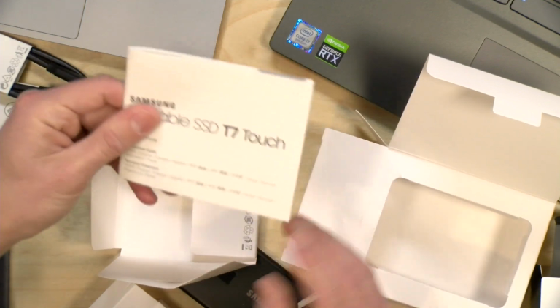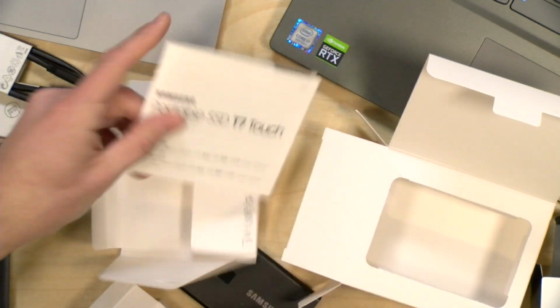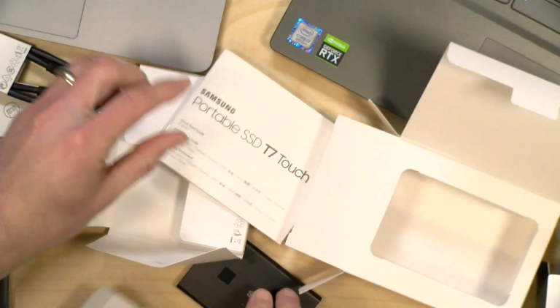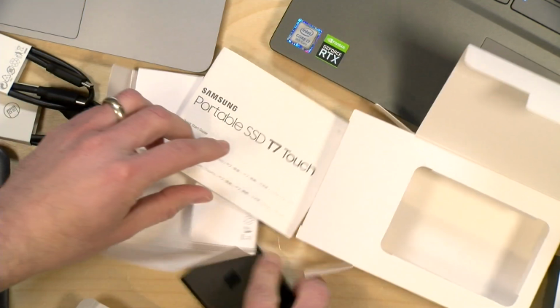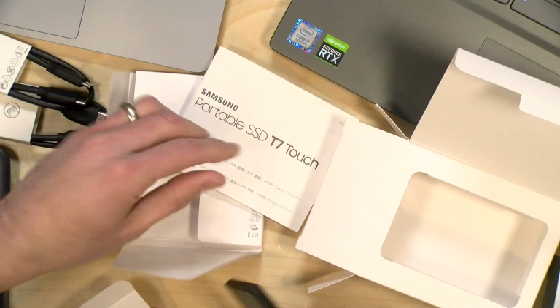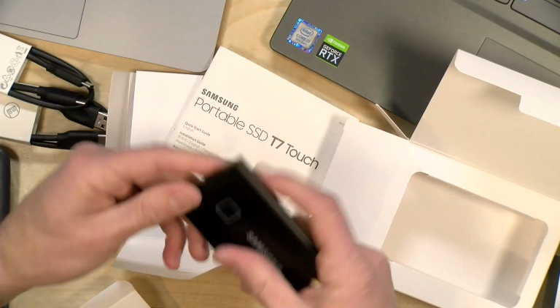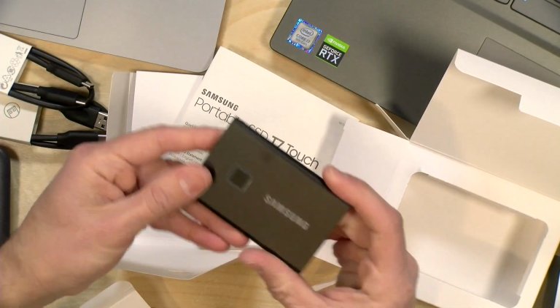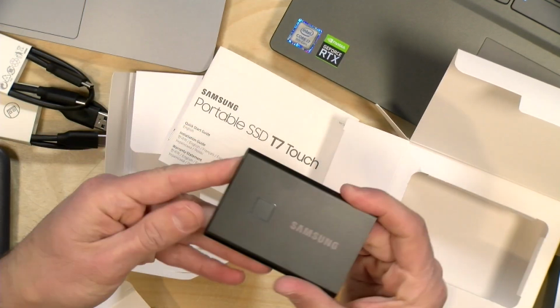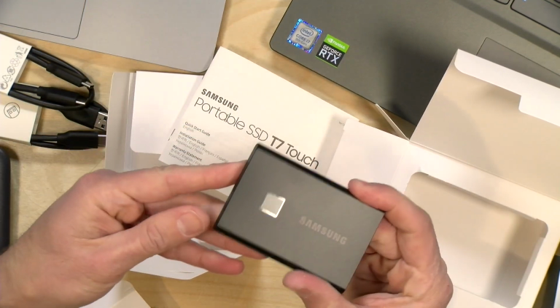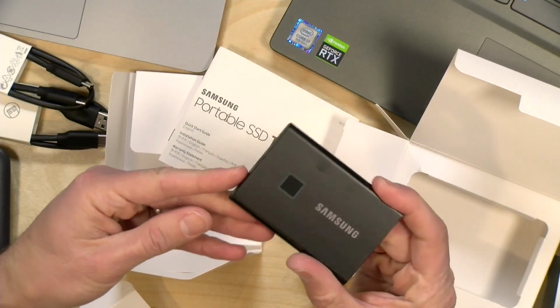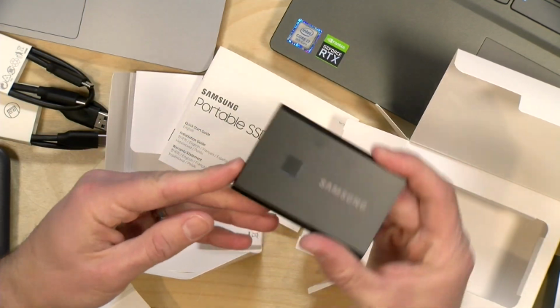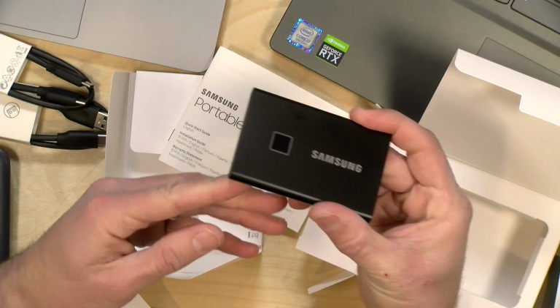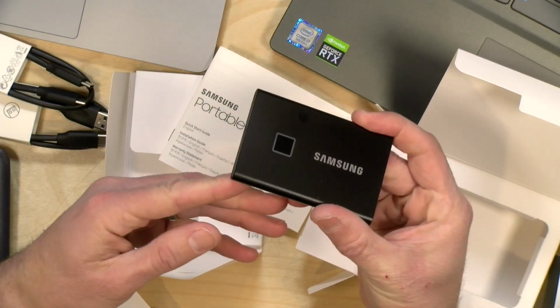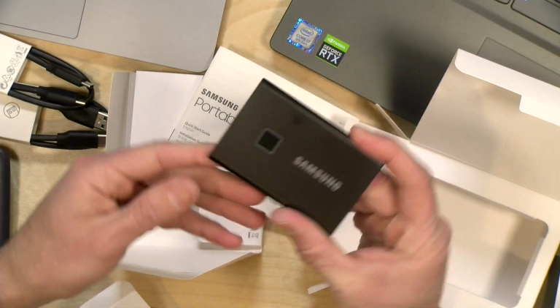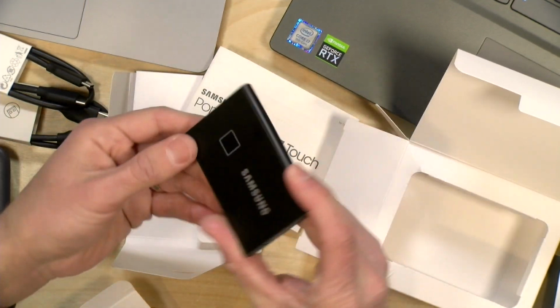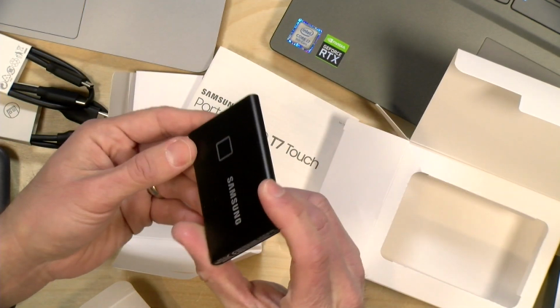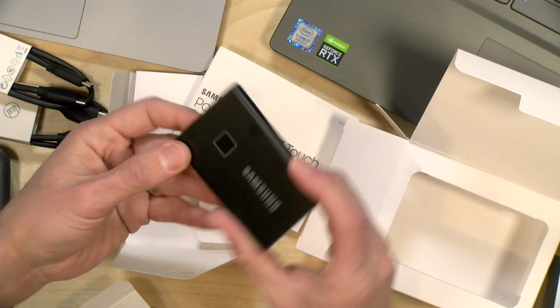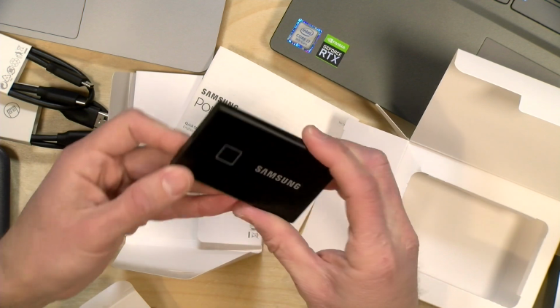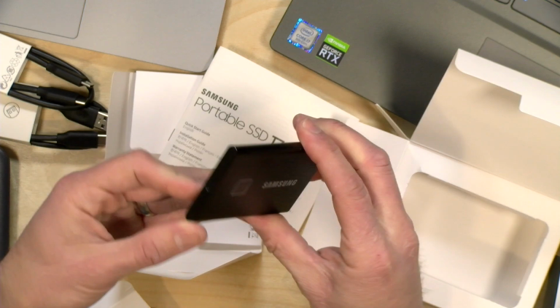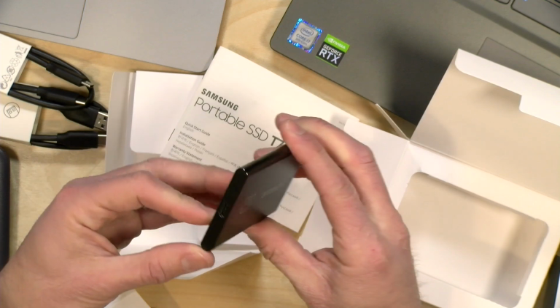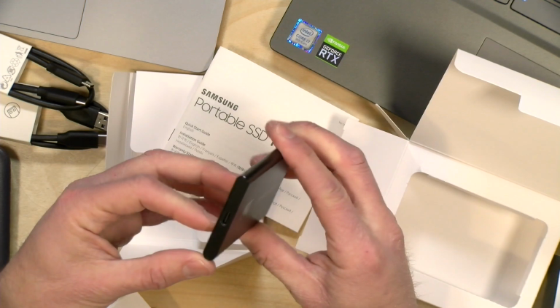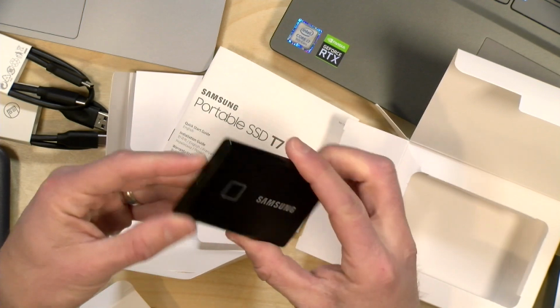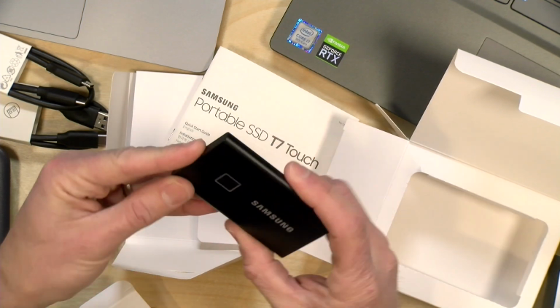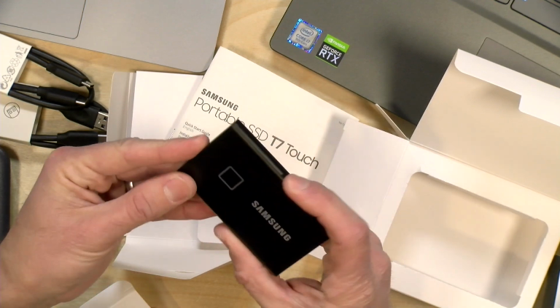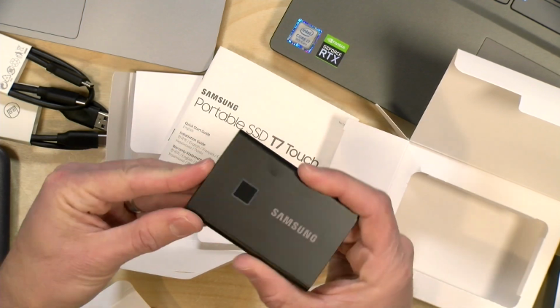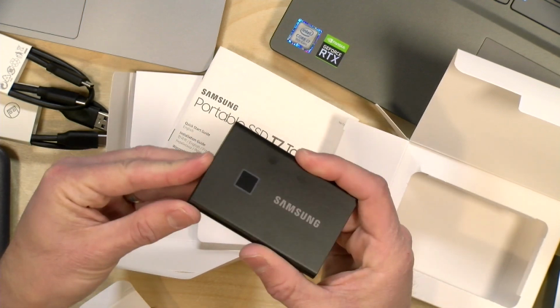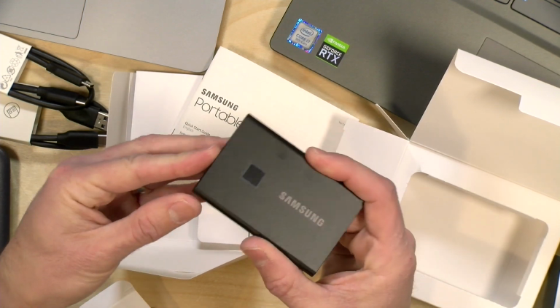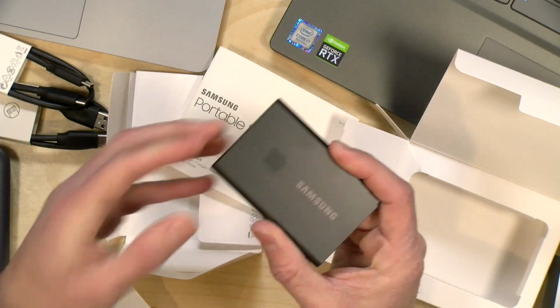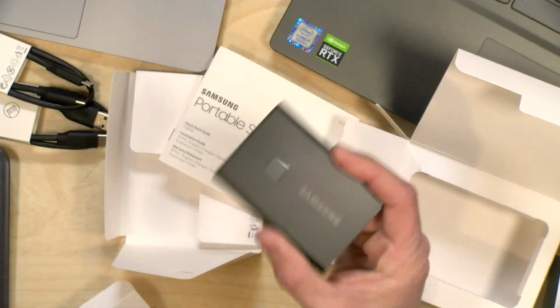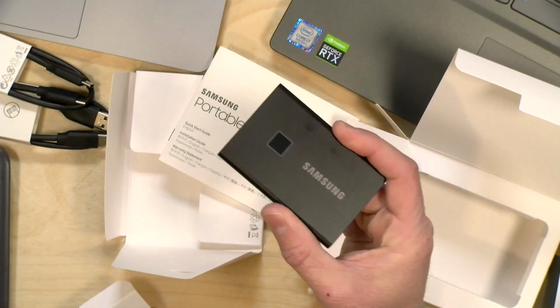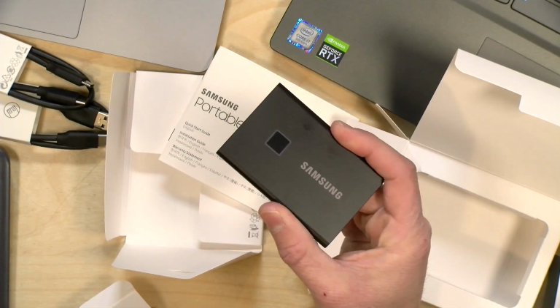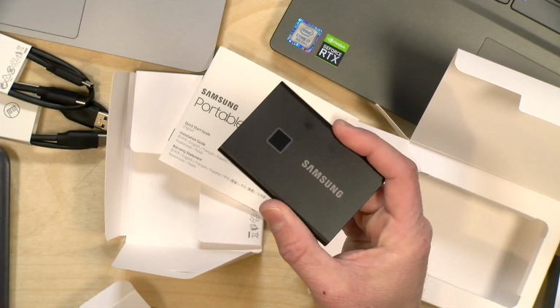So stay tuned — we're going to have a full review of this soon on the main channel at lon.tv. We'll look at its performance, how the fingerprint sensor works, and a whole bunch of other stuff too. More to come on this.